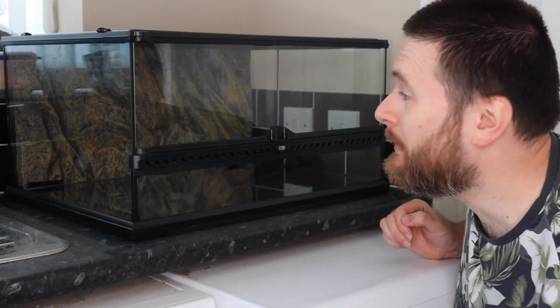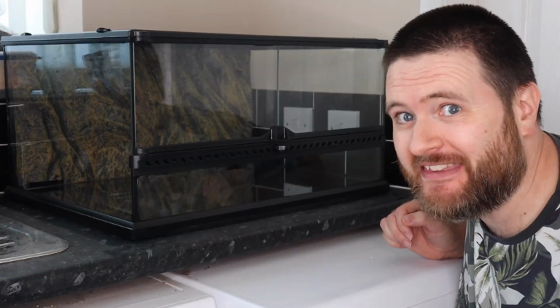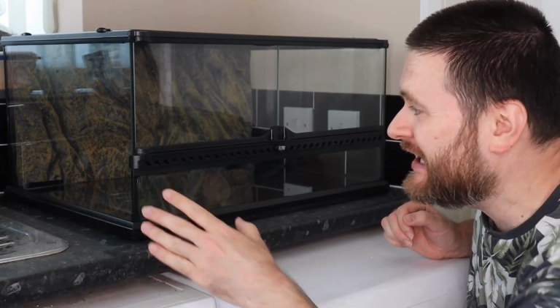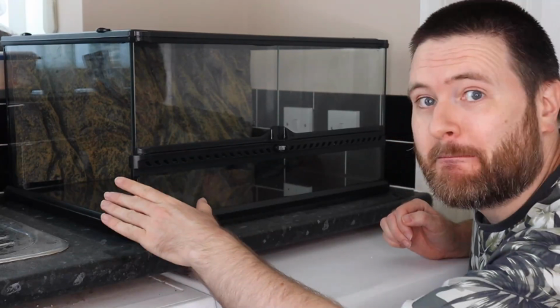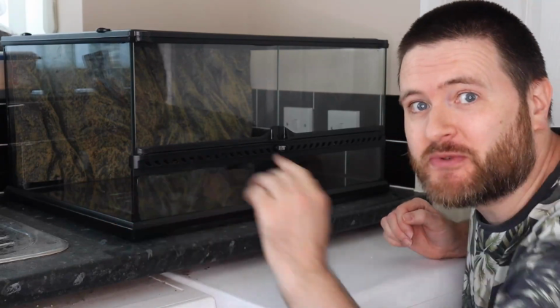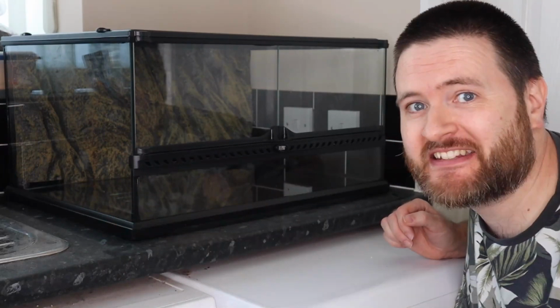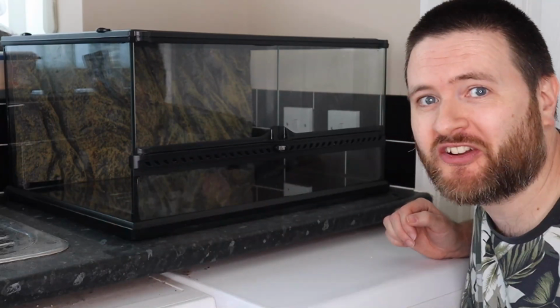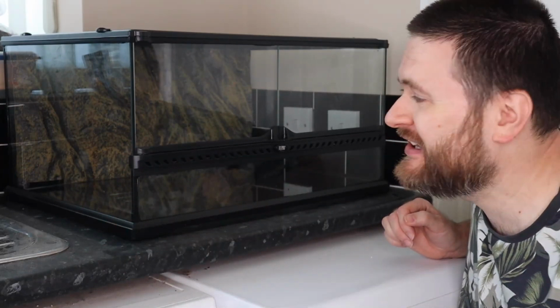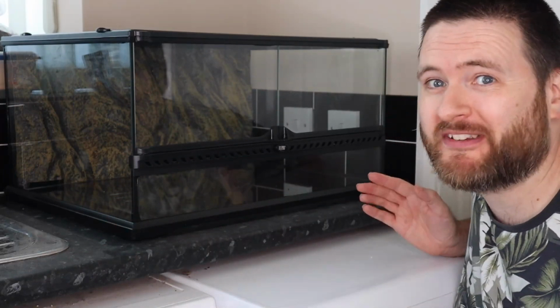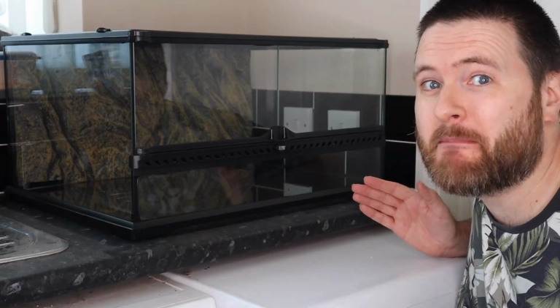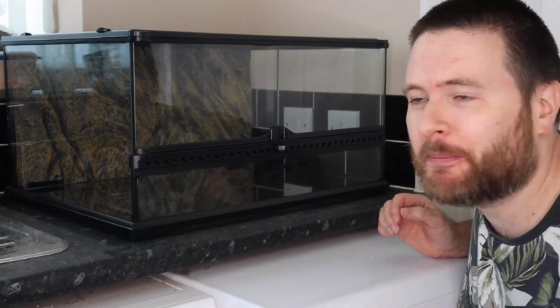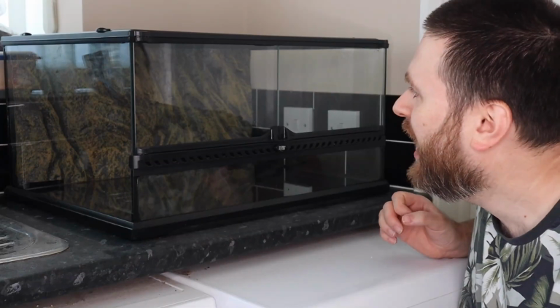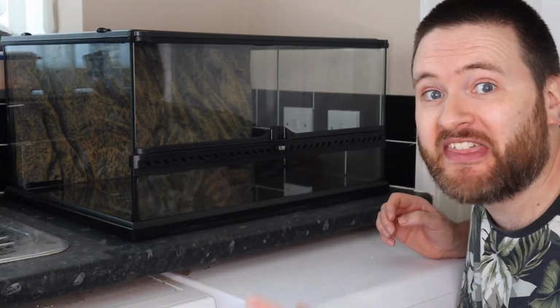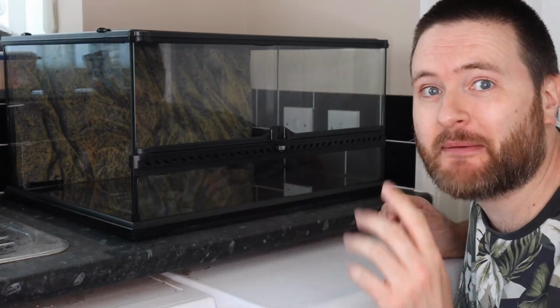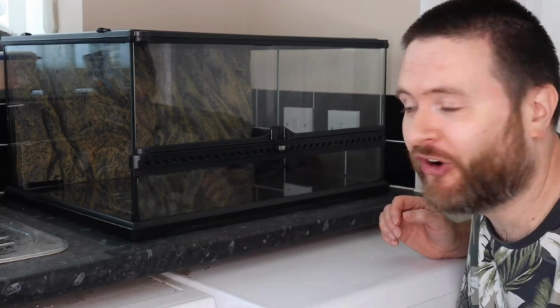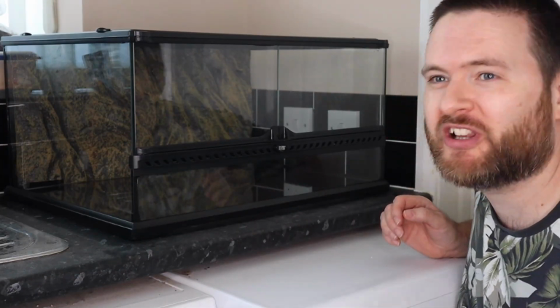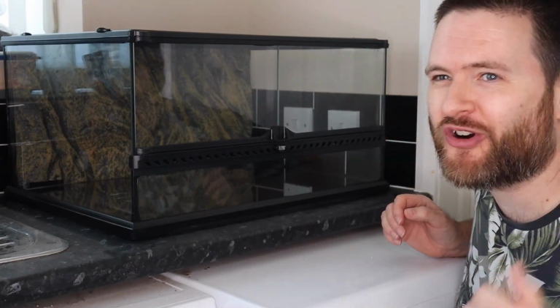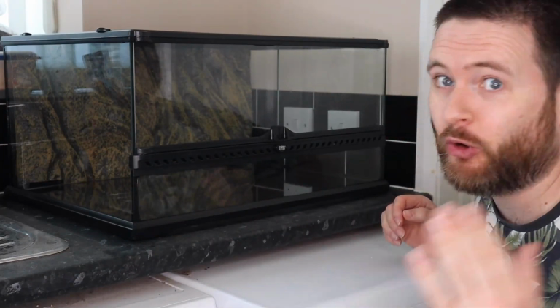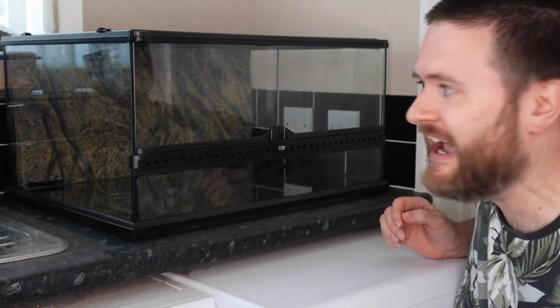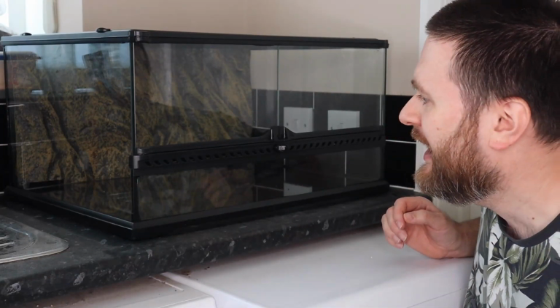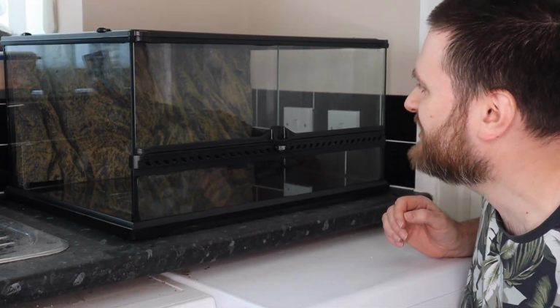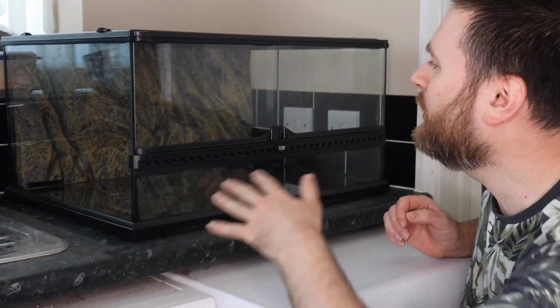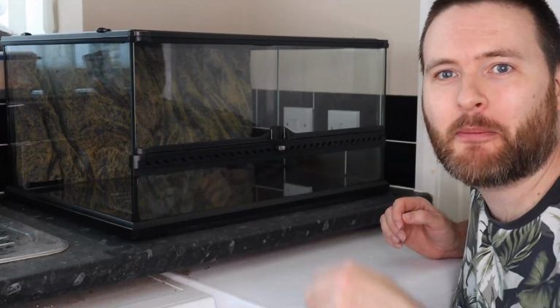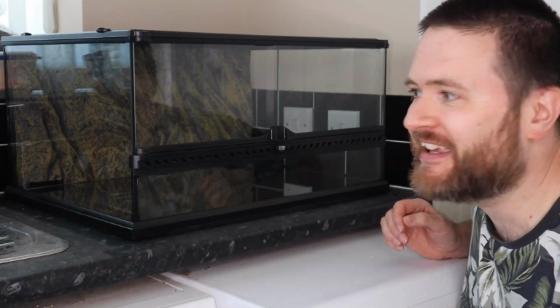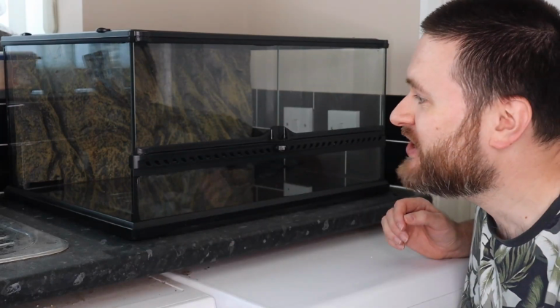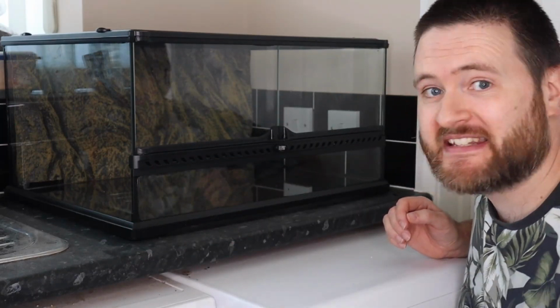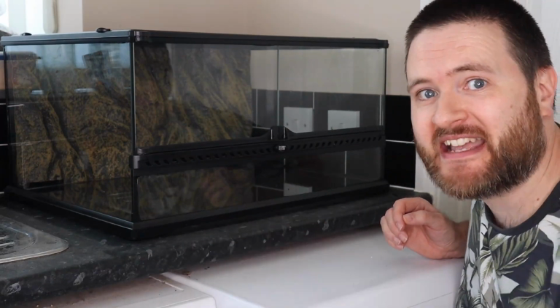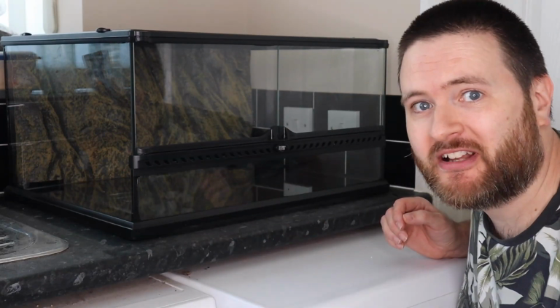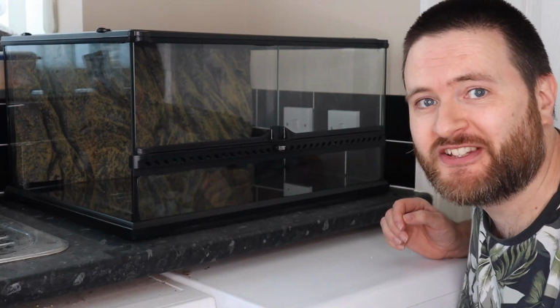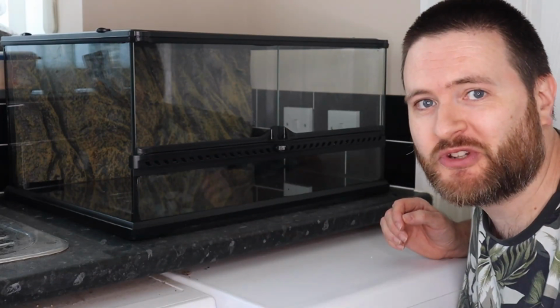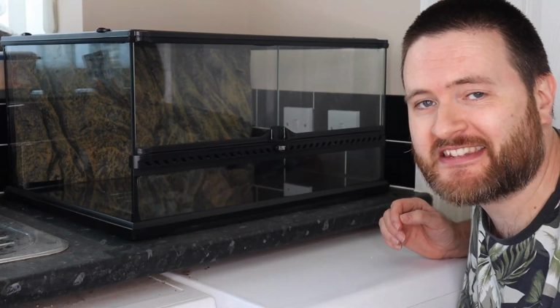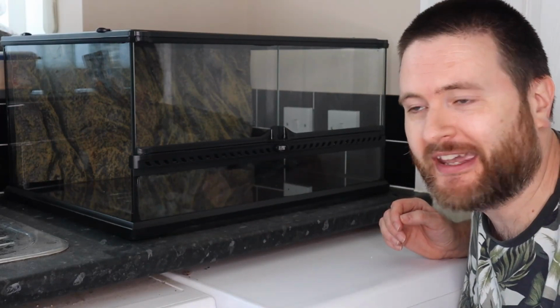Admittedly this was a little bit bigger than I was expecting when I ordered it - obviously didn't measure it properly - but I think it'll be absolutely fine. We've got loads of frogs, or we will have, so it'll fill up nicely. So let's get this set up and I'll explain what I'm doing as I'm doing it.